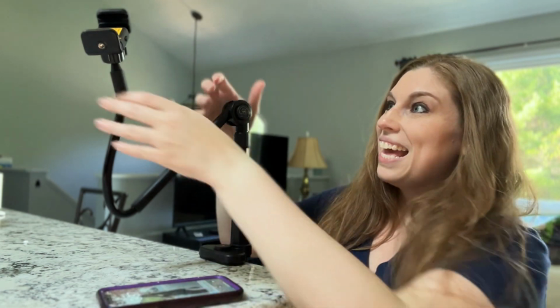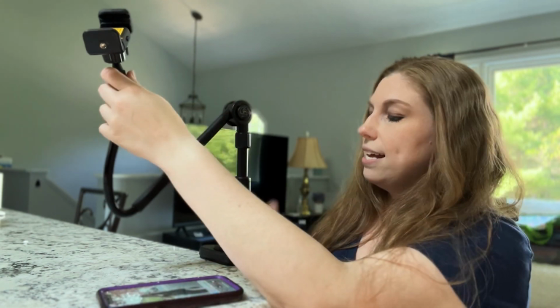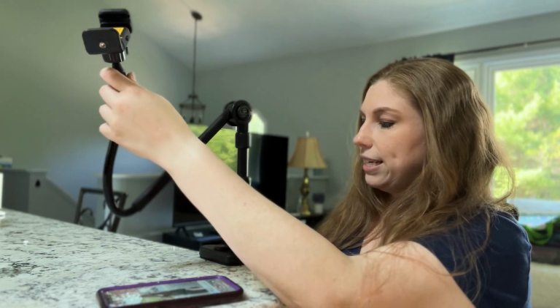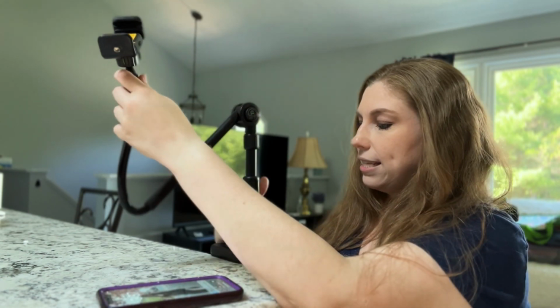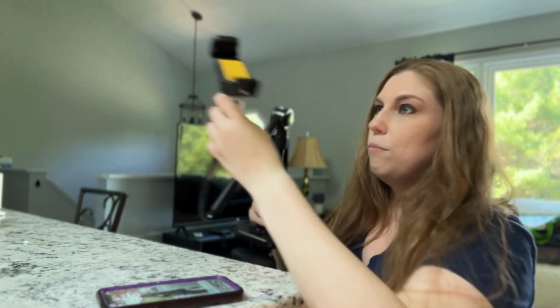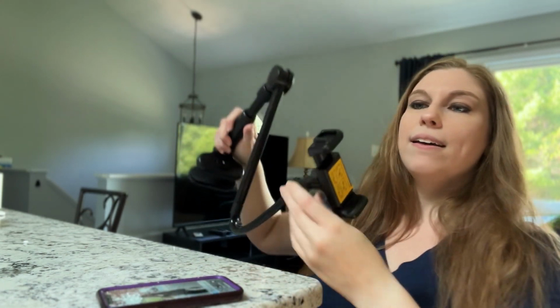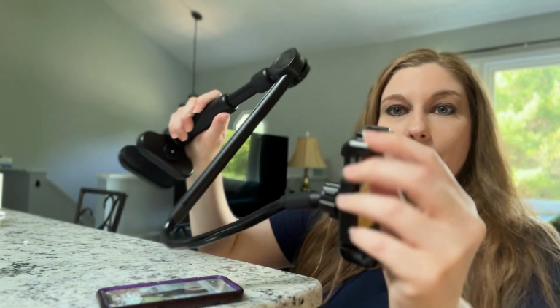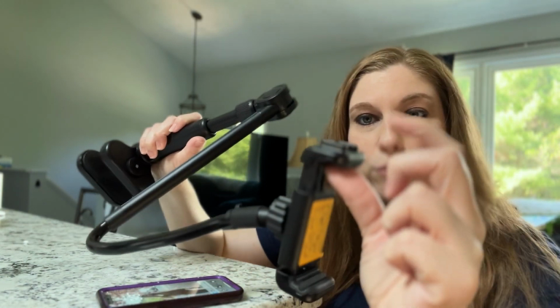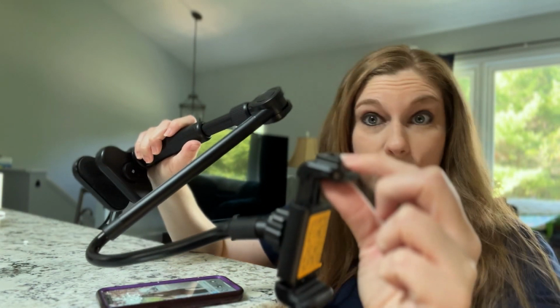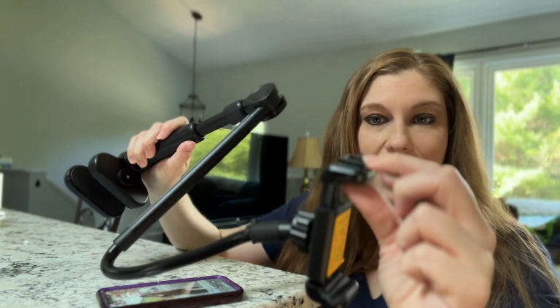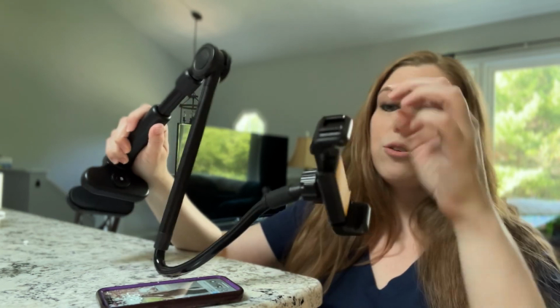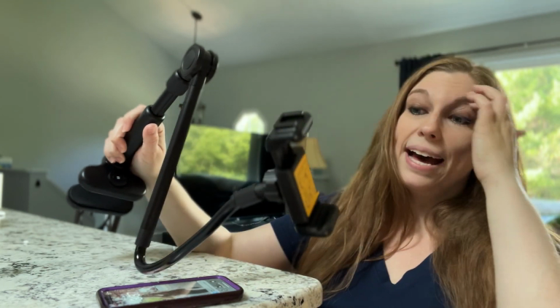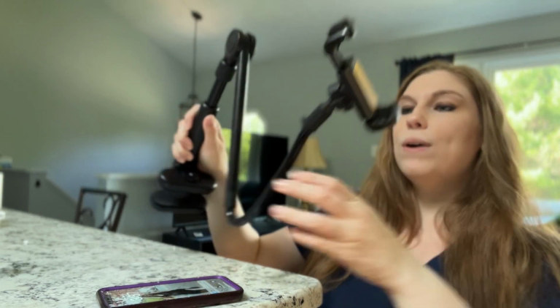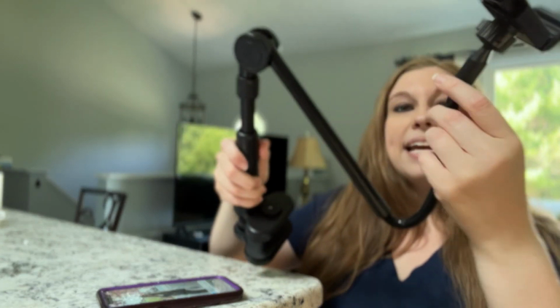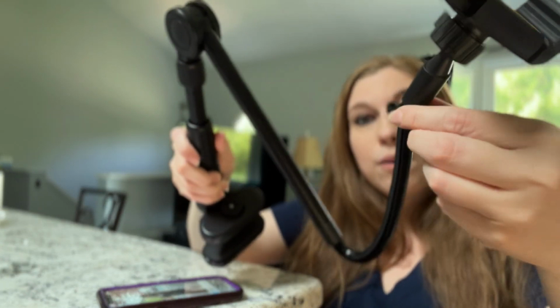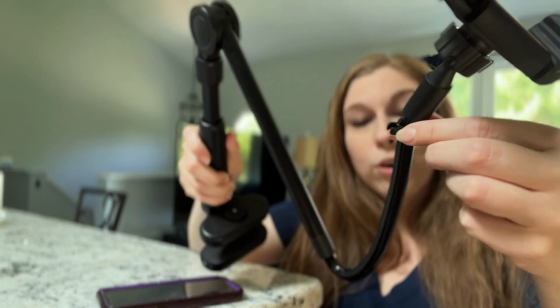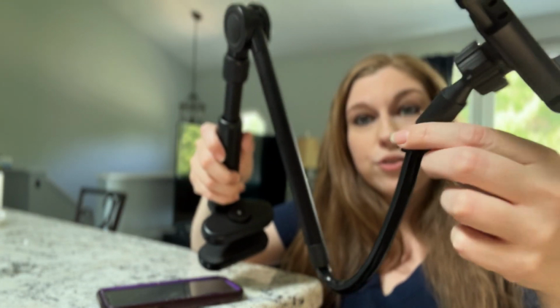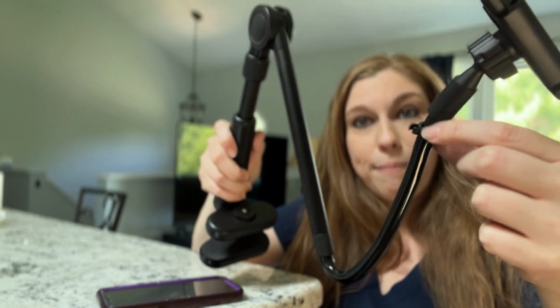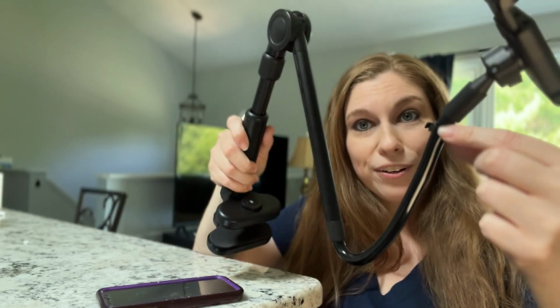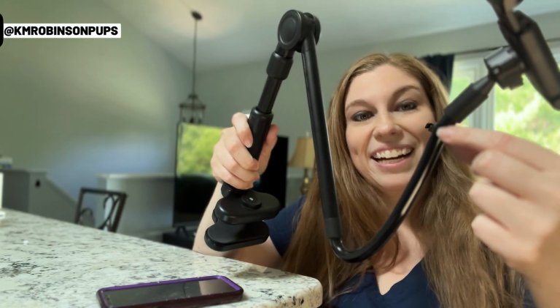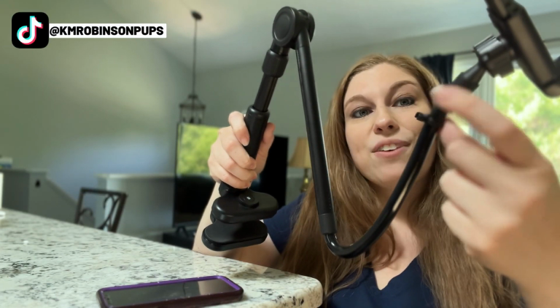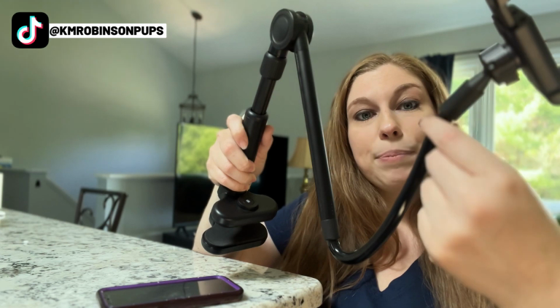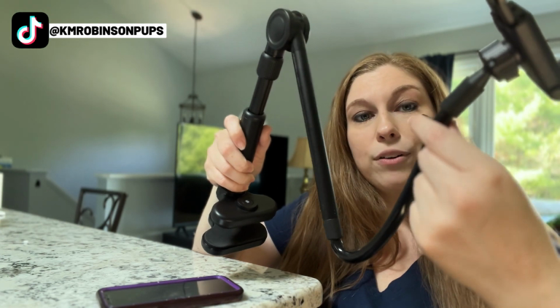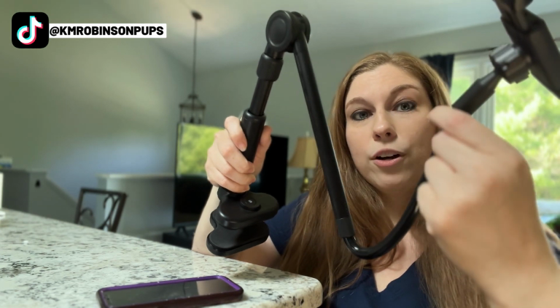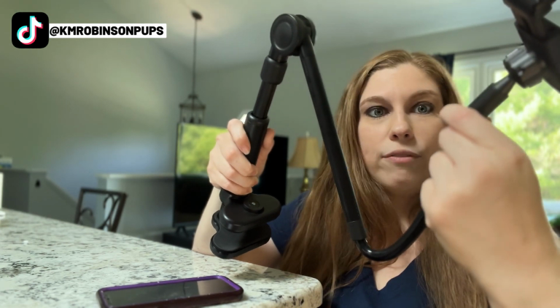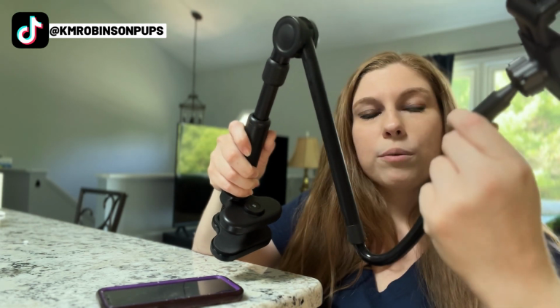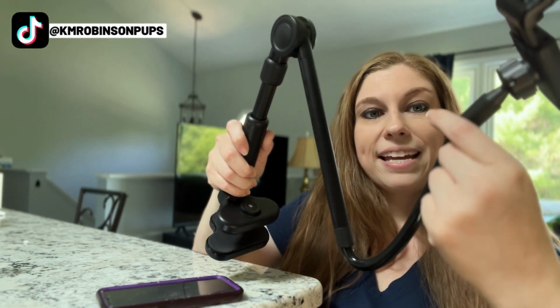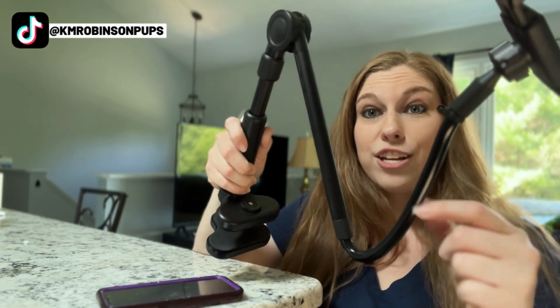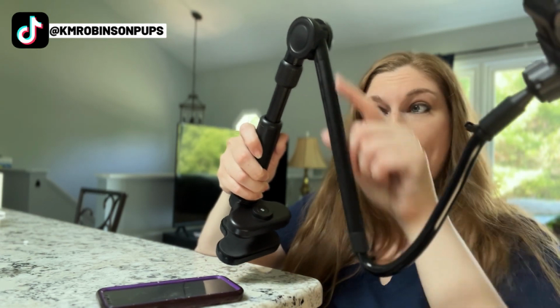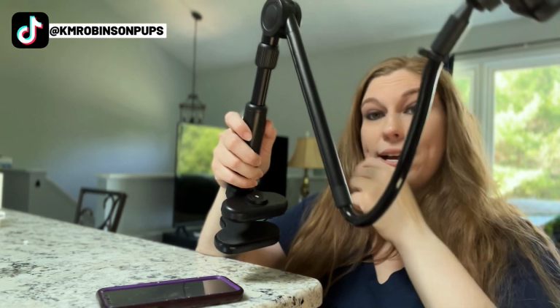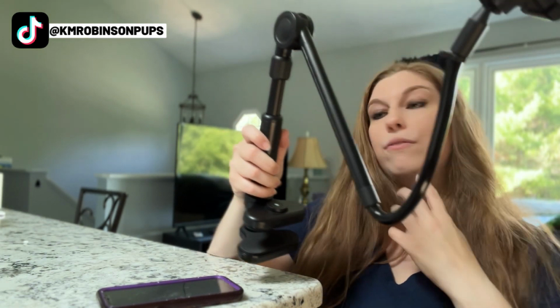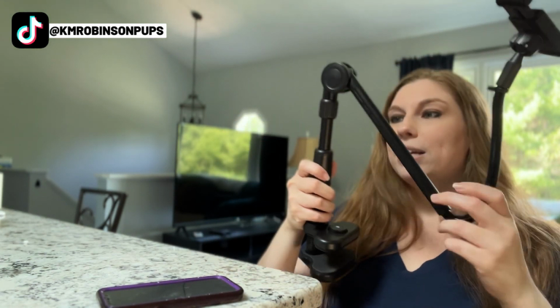It comes with a mount right here, so if you need to attach a light, you can do that as well. It does come with a cord so if you're using a microphone, you can clip your microphone cord, video cord, or whatever in there and then just wrap it around the rest of the pole.